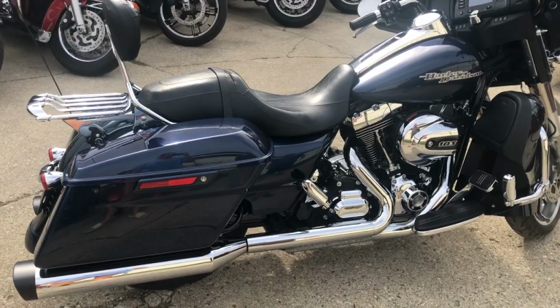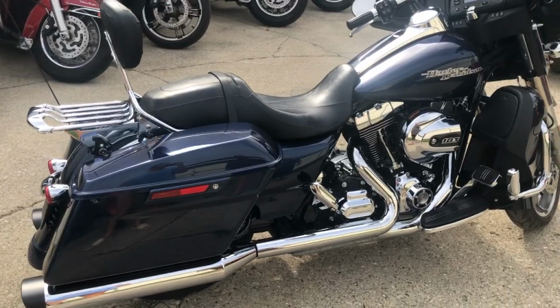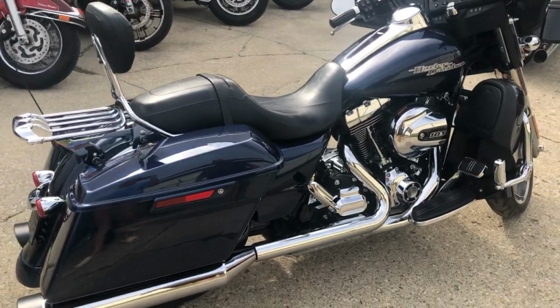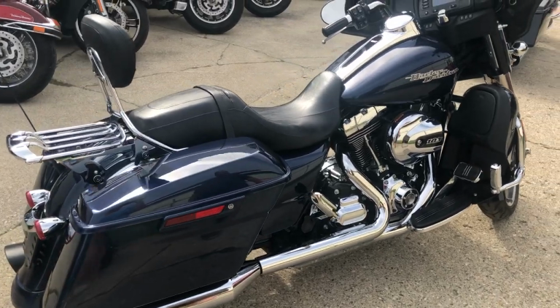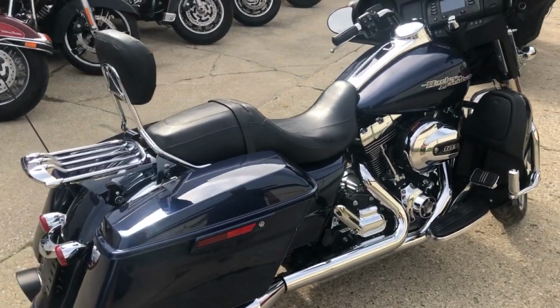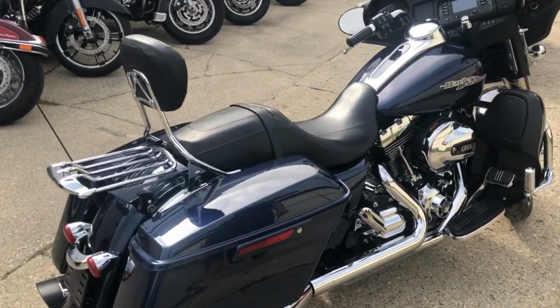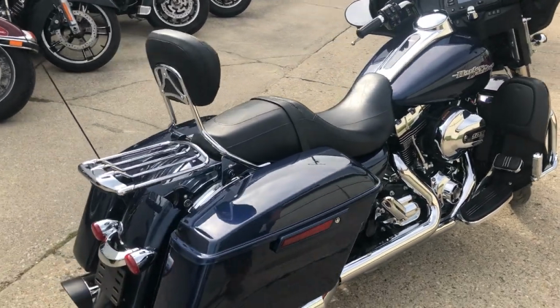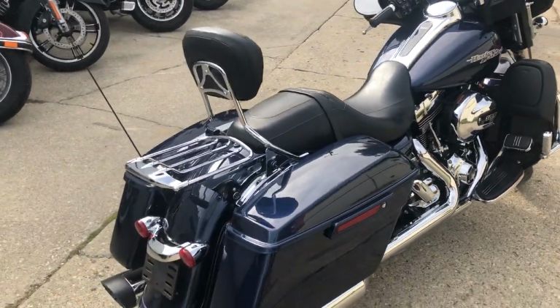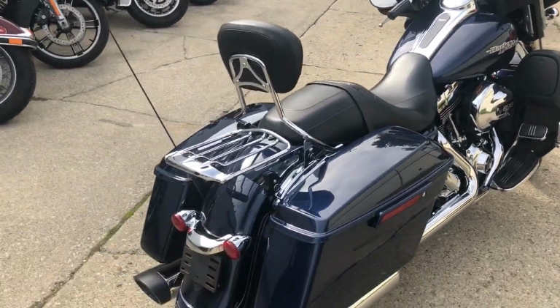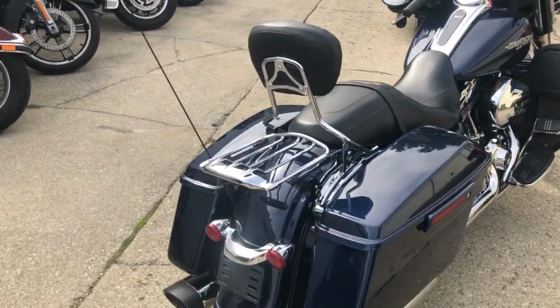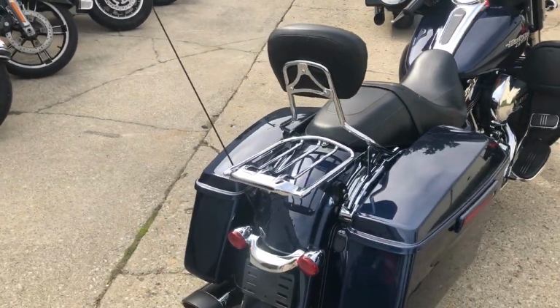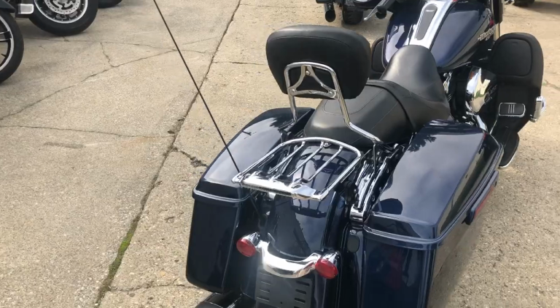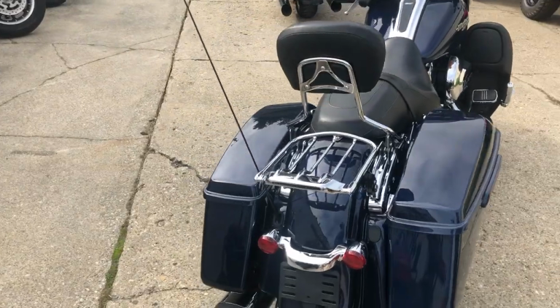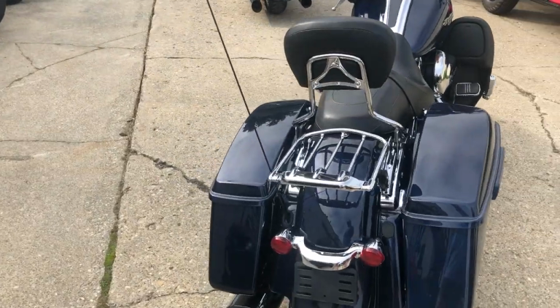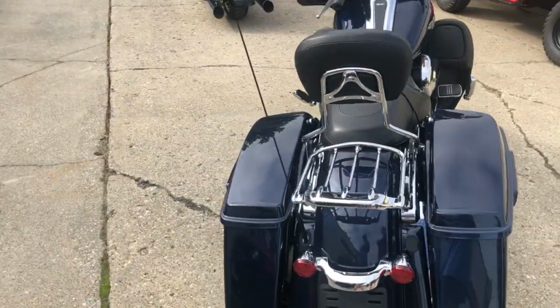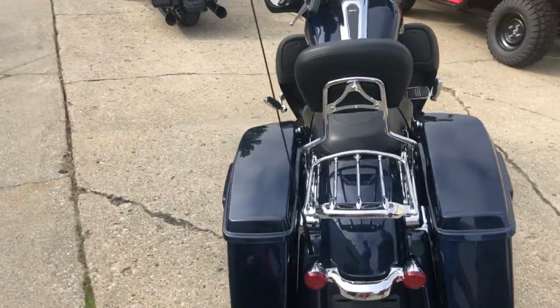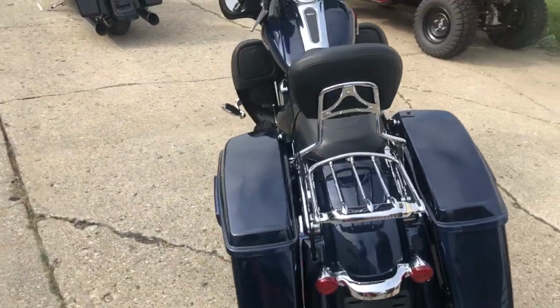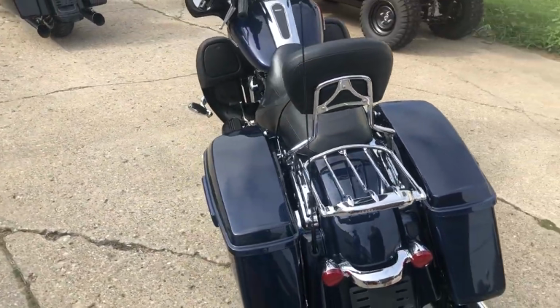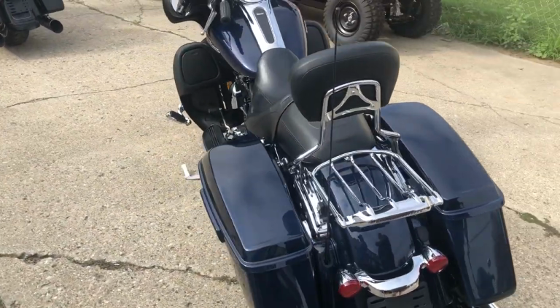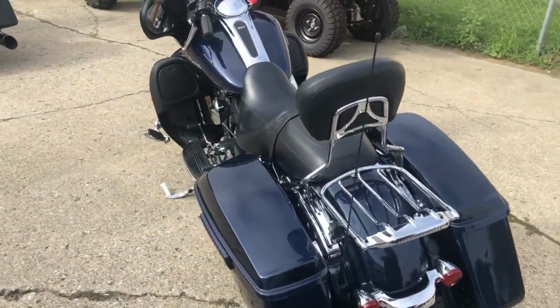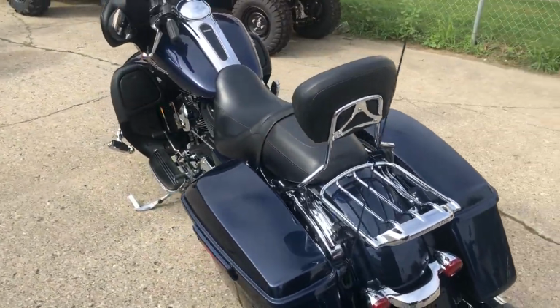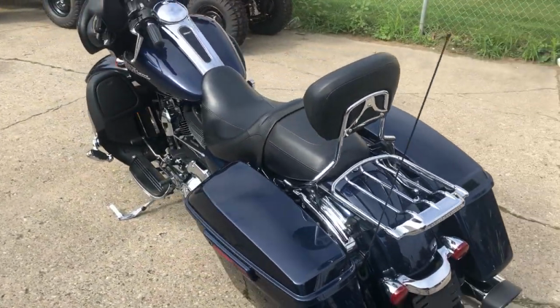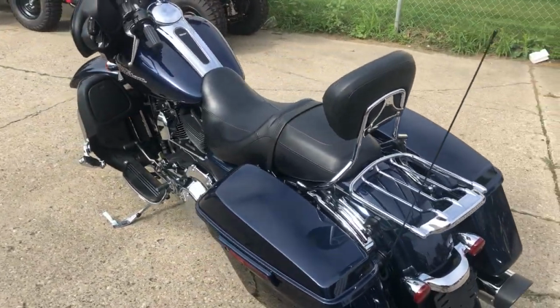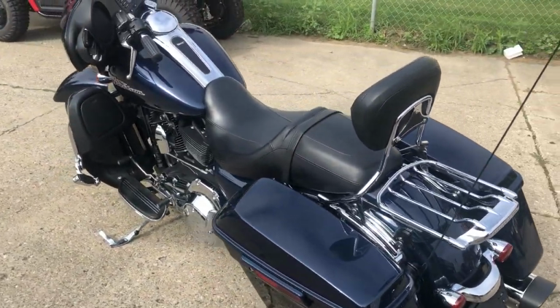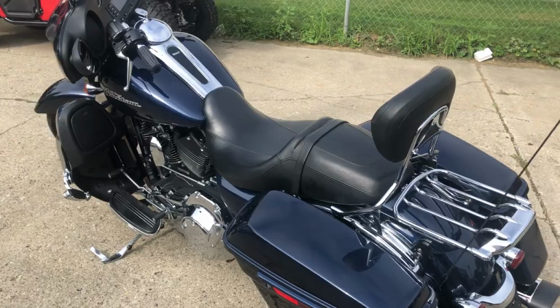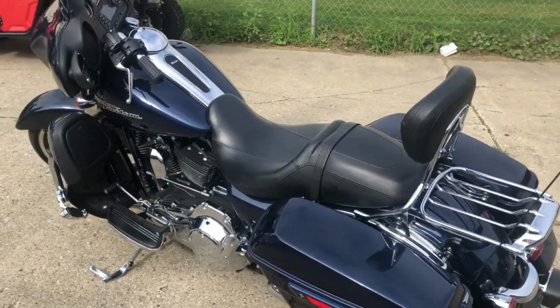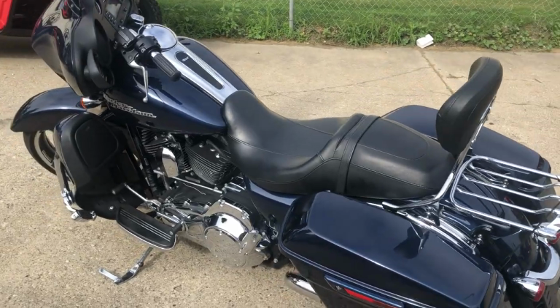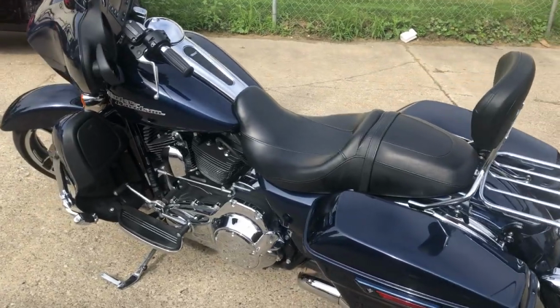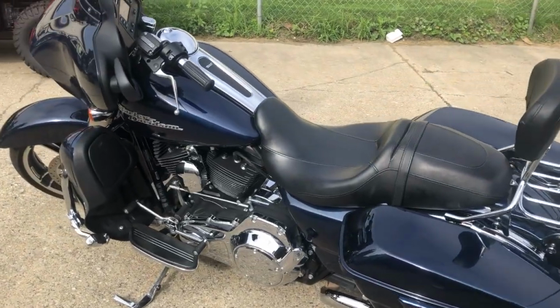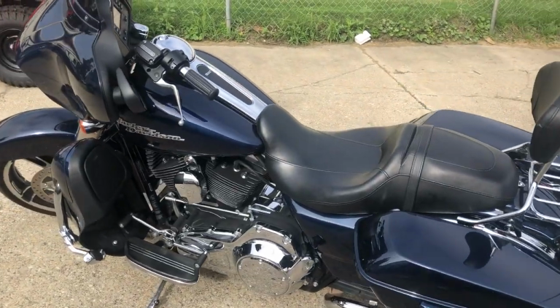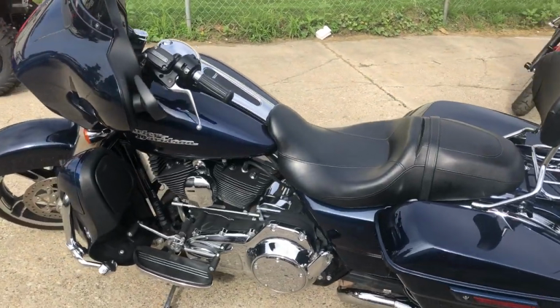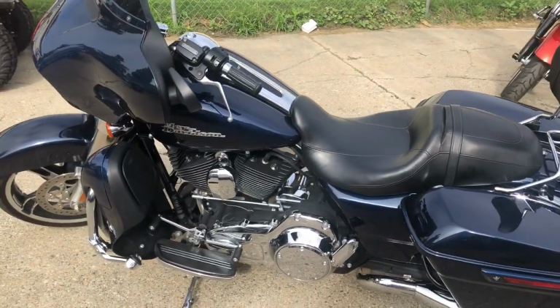Hey guys, approvalpowersports.com — got a 2014 Street Glide coming at you in that big blue pearl paint. We got the dual Vance and Hines exhaust, backrest, luggage rack. This thing's just been serviced at the dealership, all the fluids have been changed.